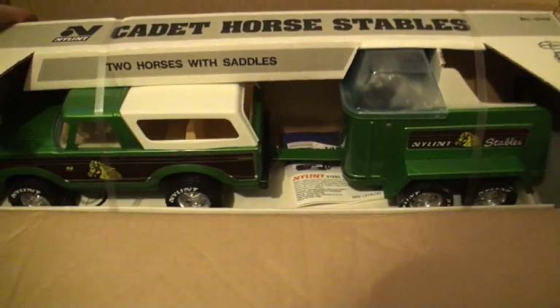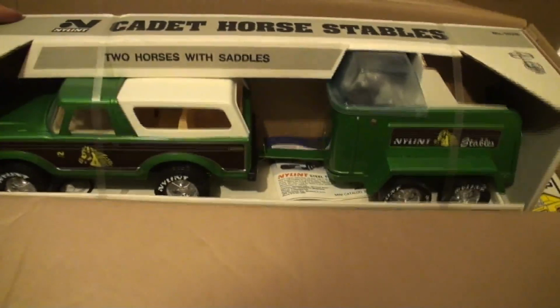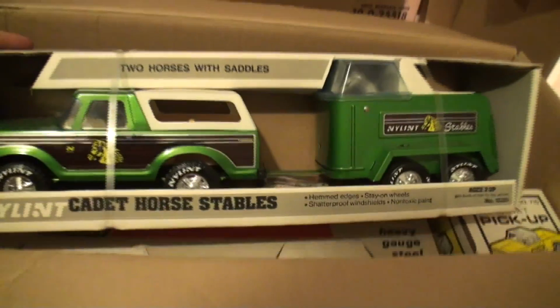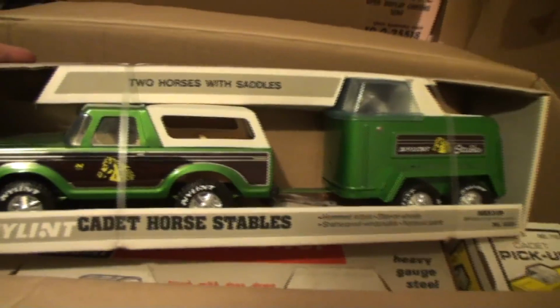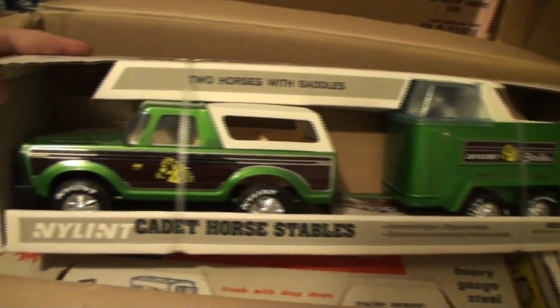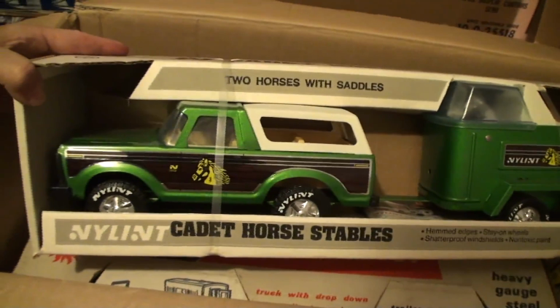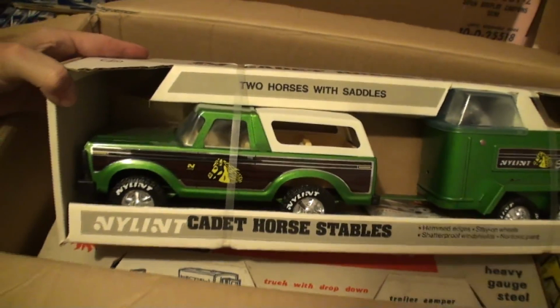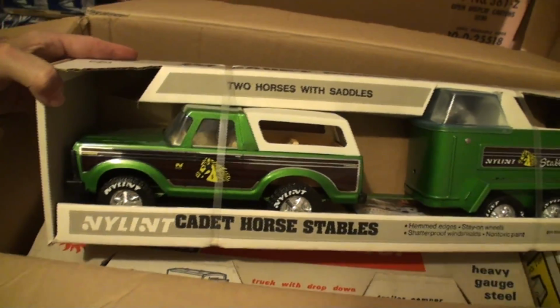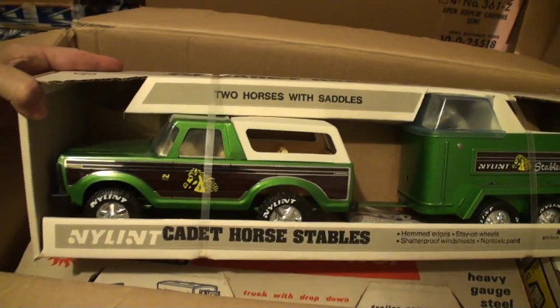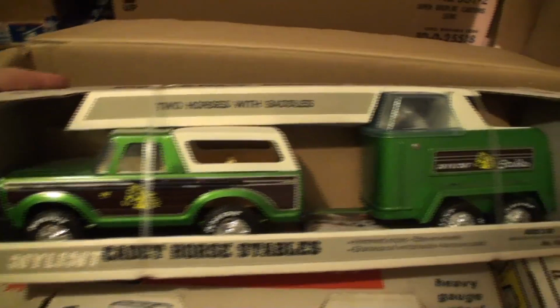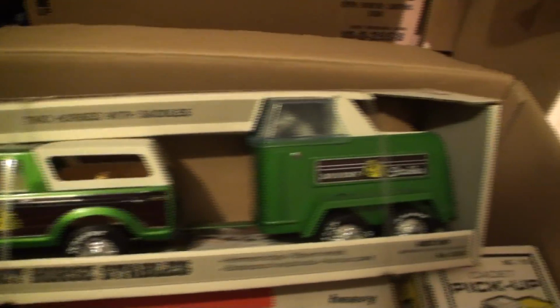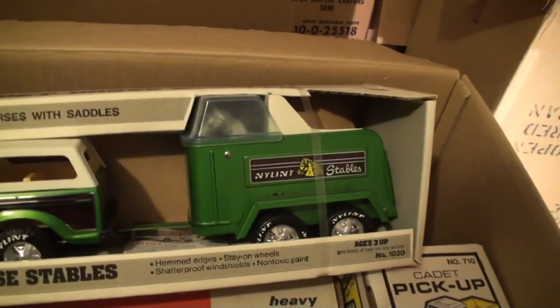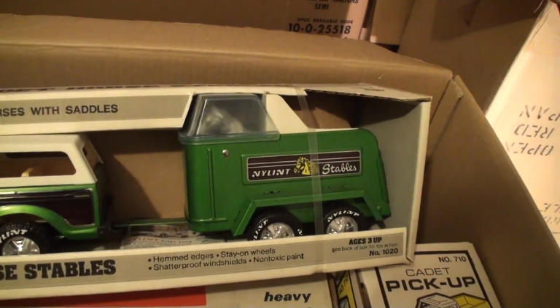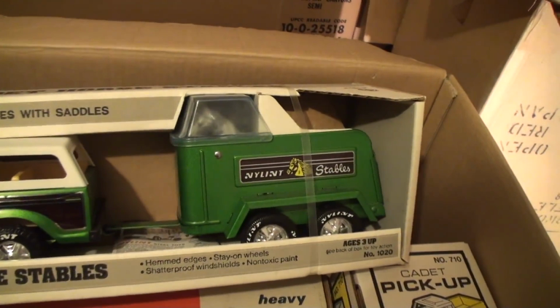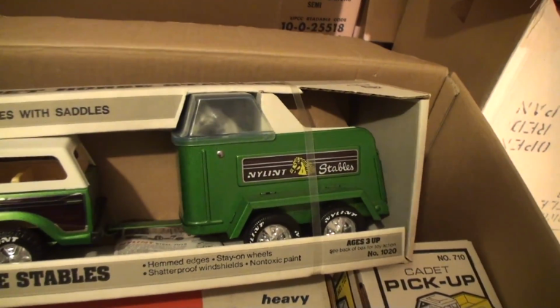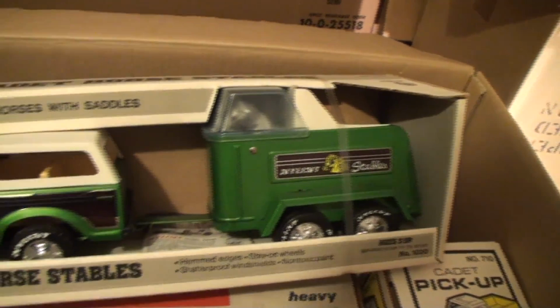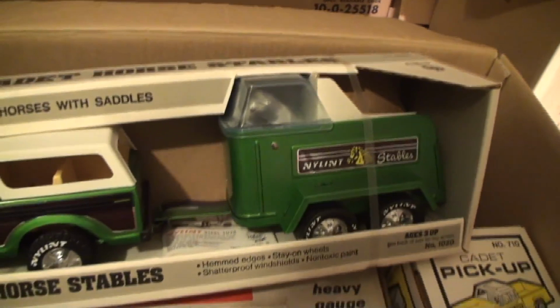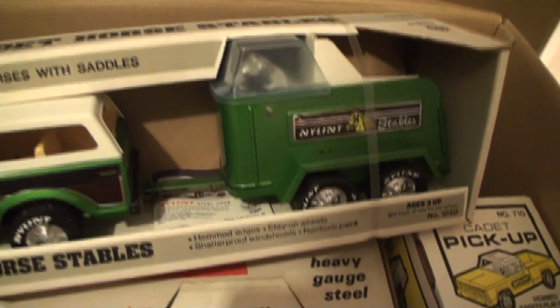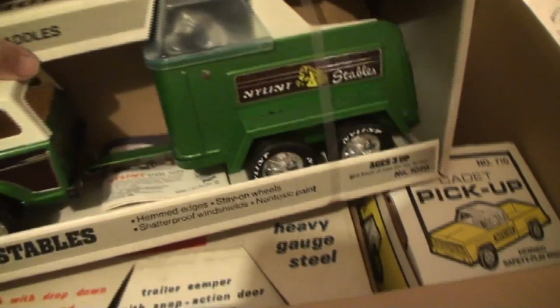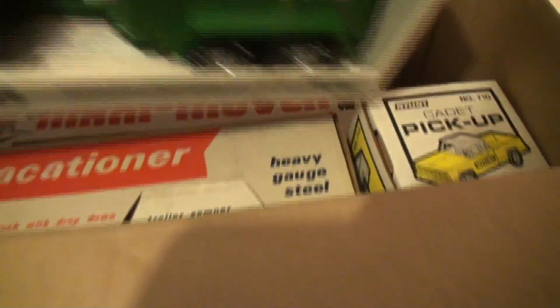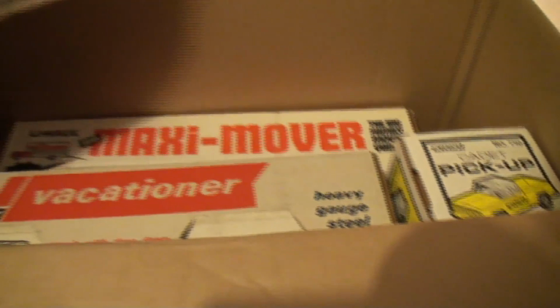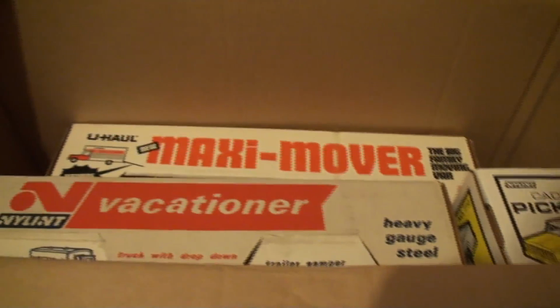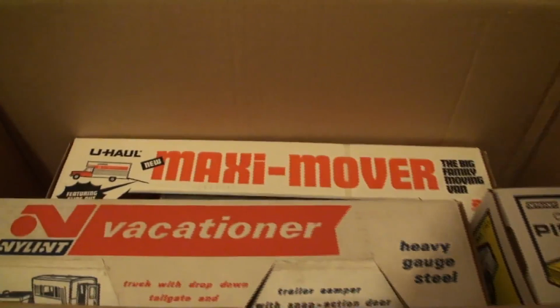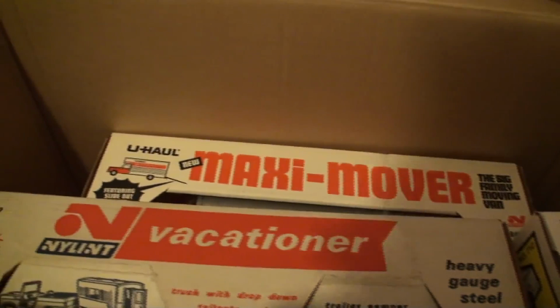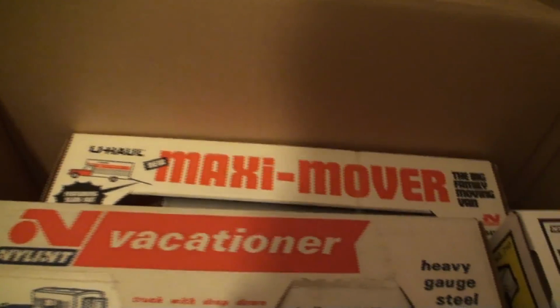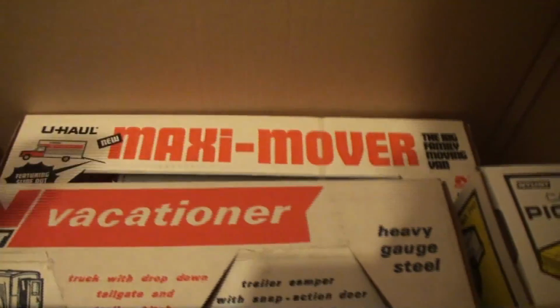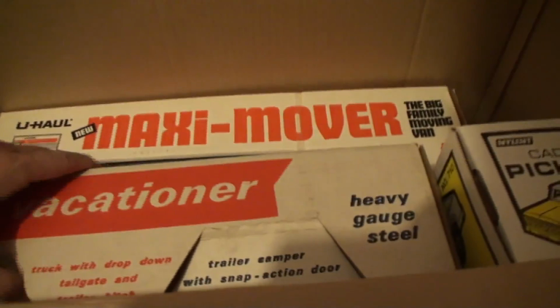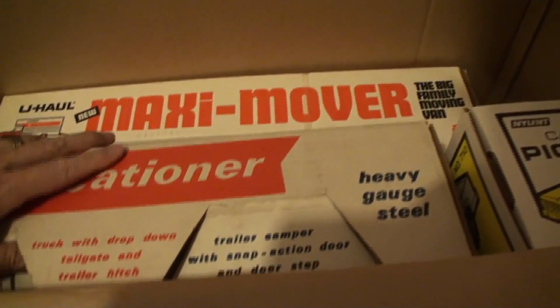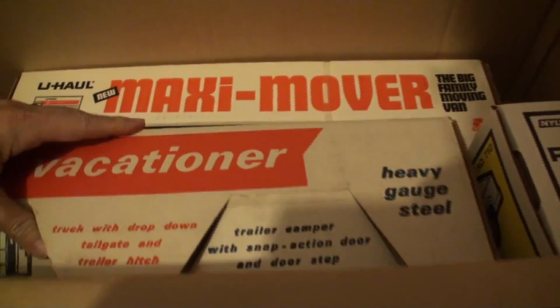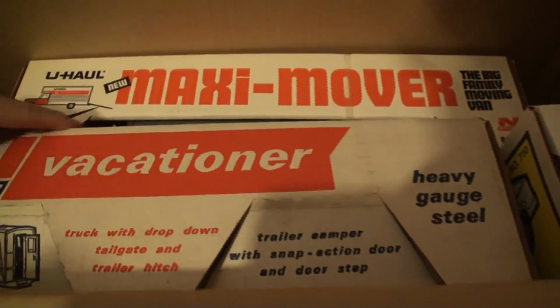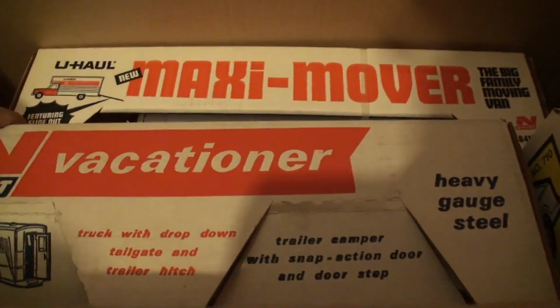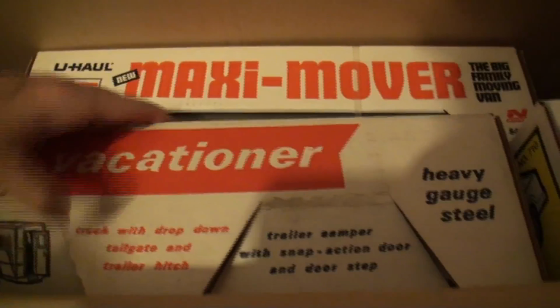Here's the horse trailer — this goes in here. Look at this. That's an older one there.